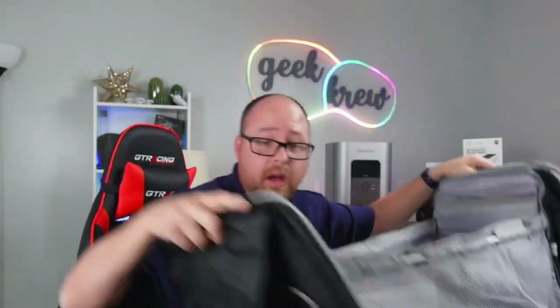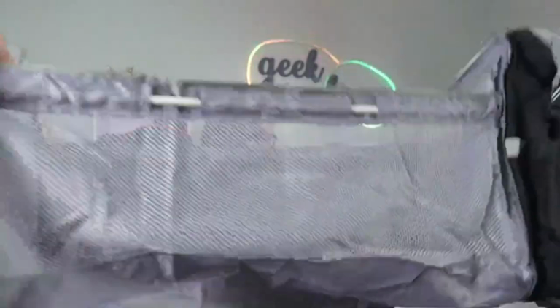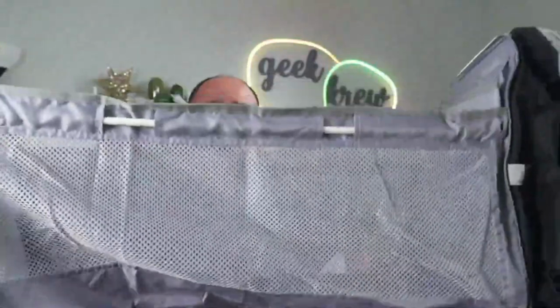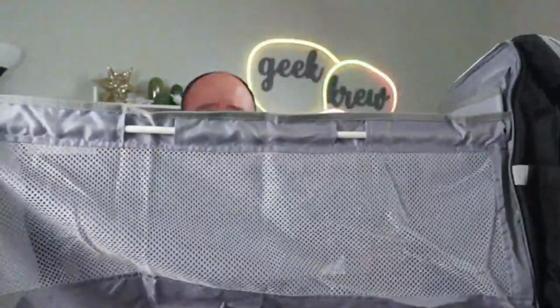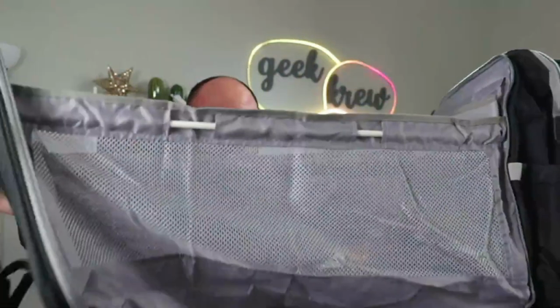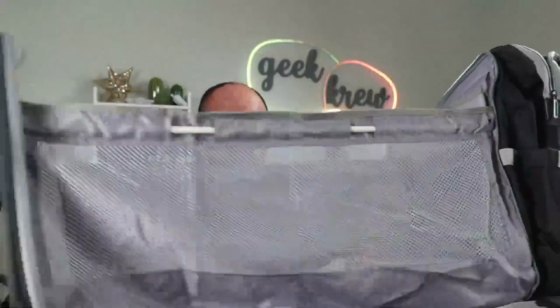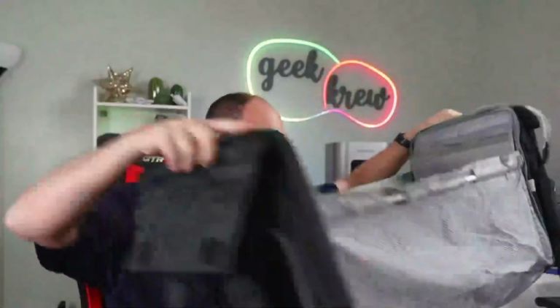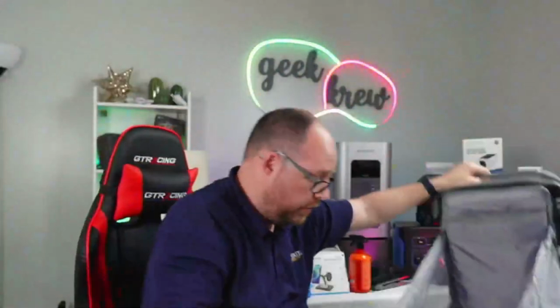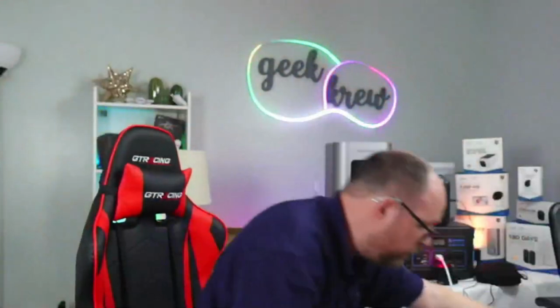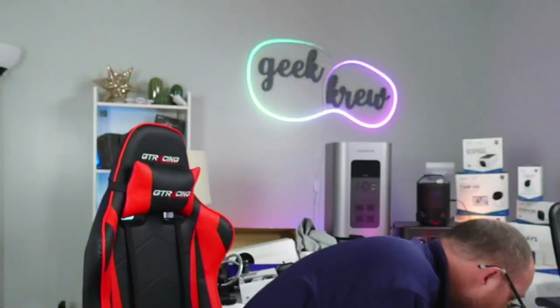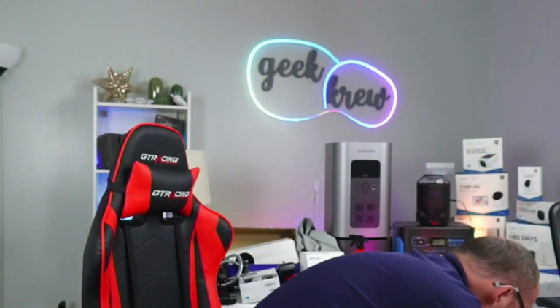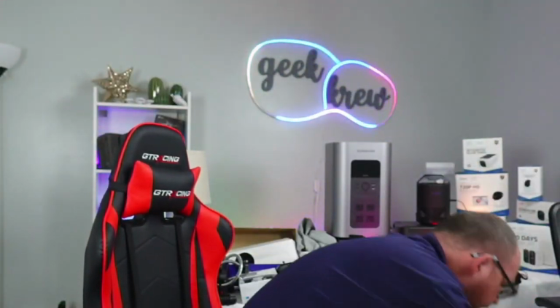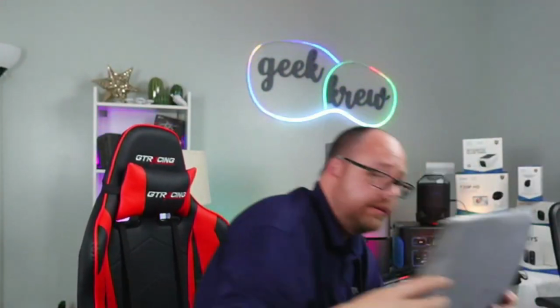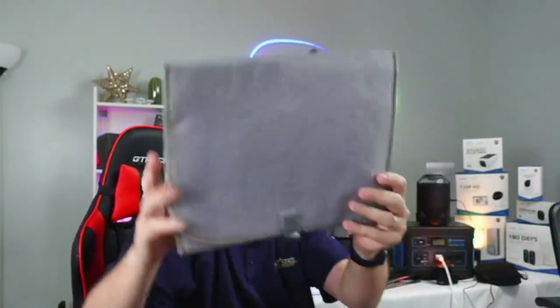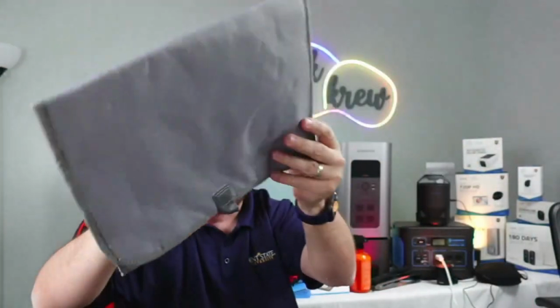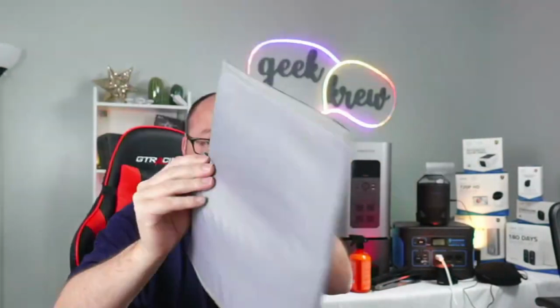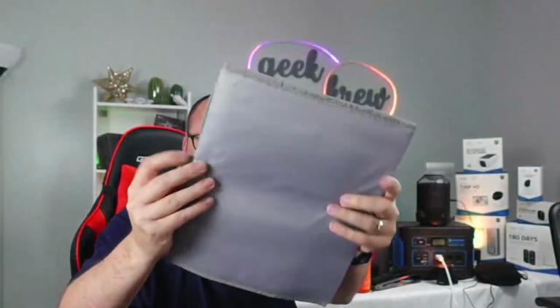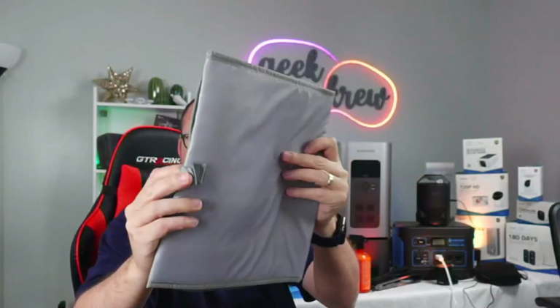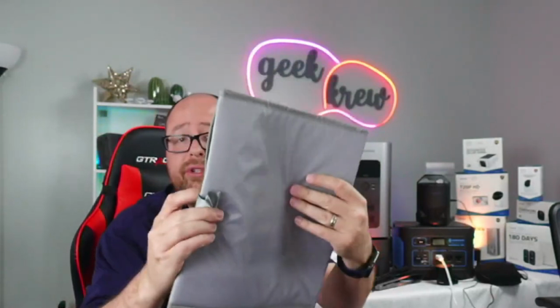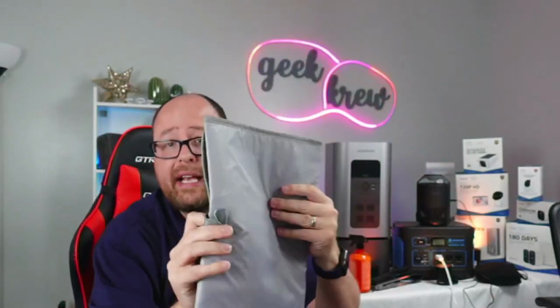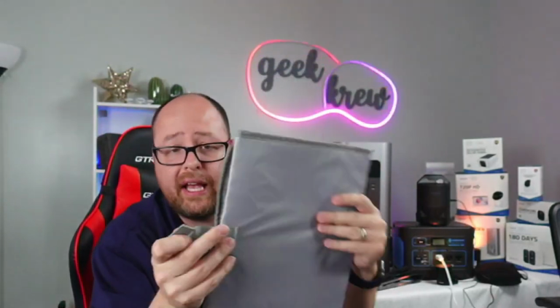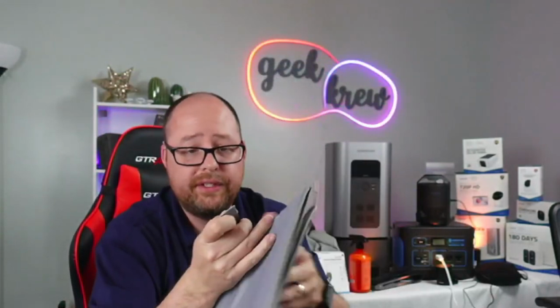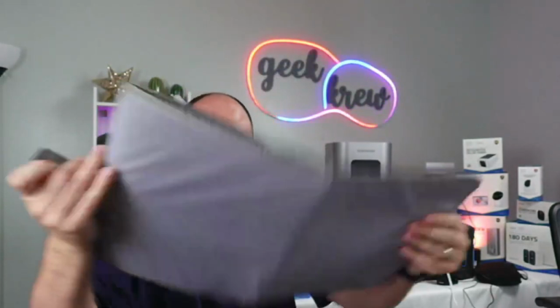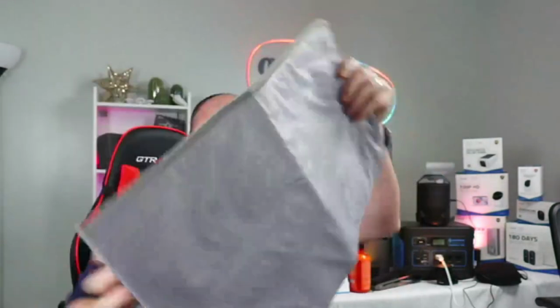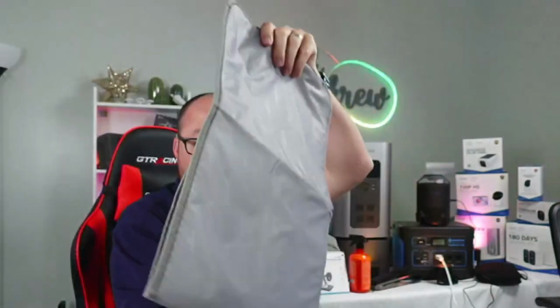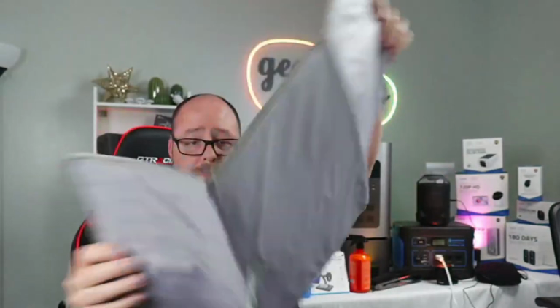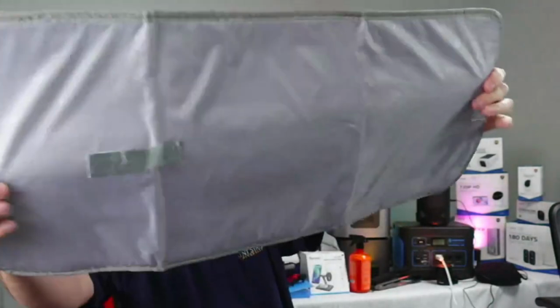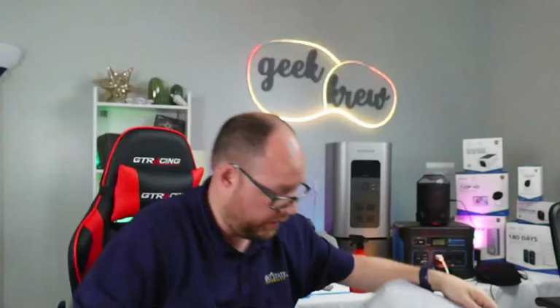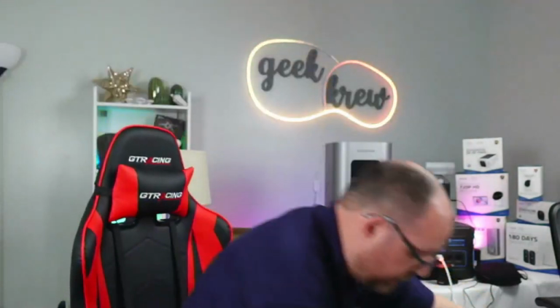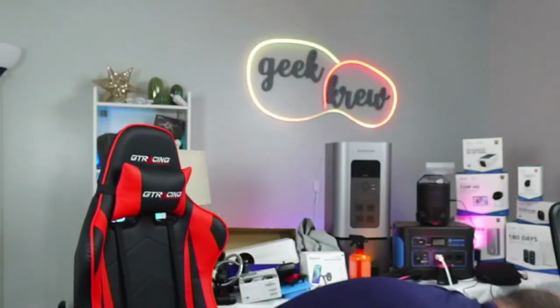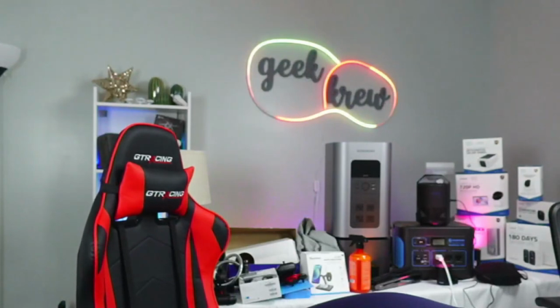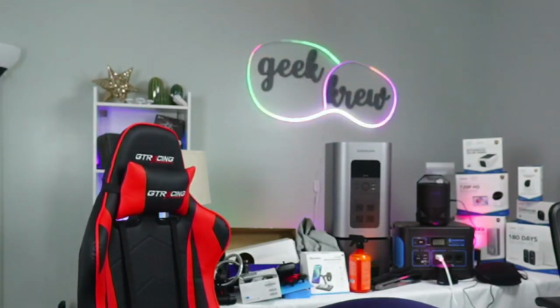Okay, we have our poles in. Let's go ahead and put the bottom in here too. Here is your little changing pad — you can also use this outside of it or on the bottom of your little crib. We'll put that one in there.